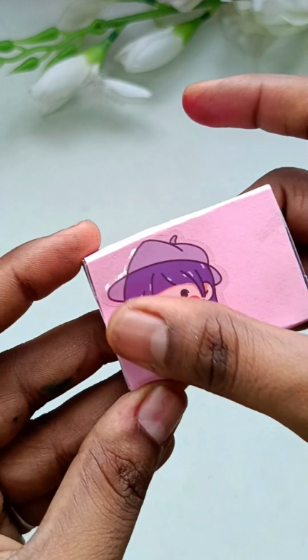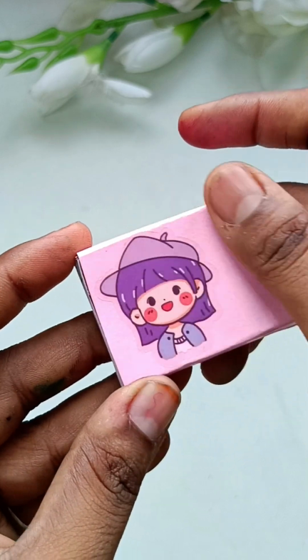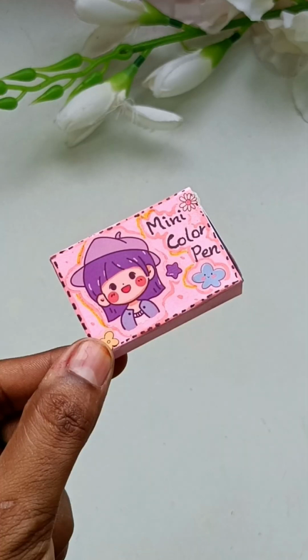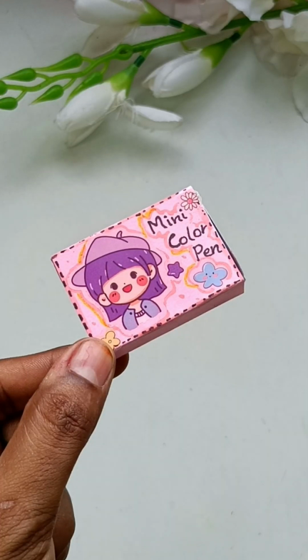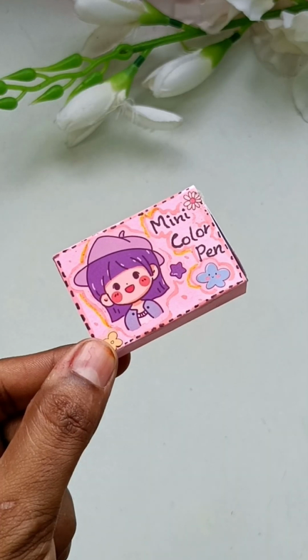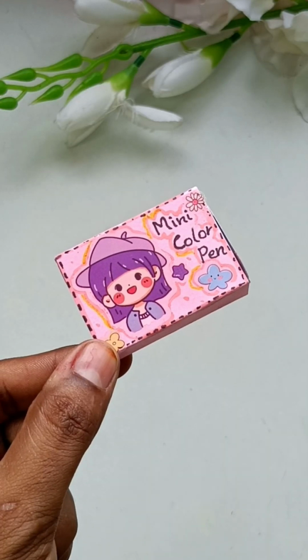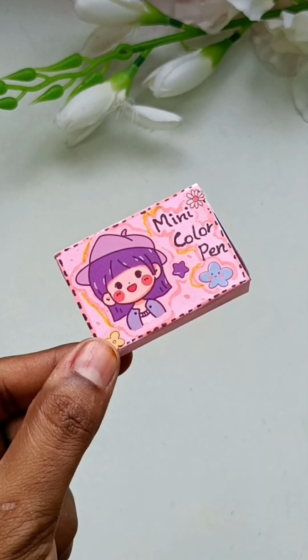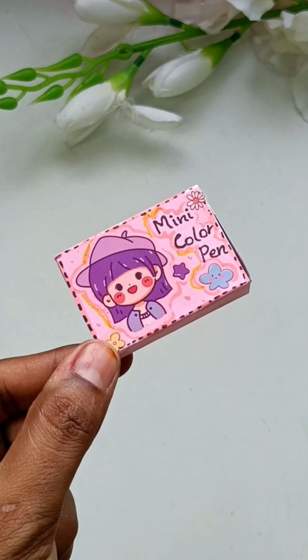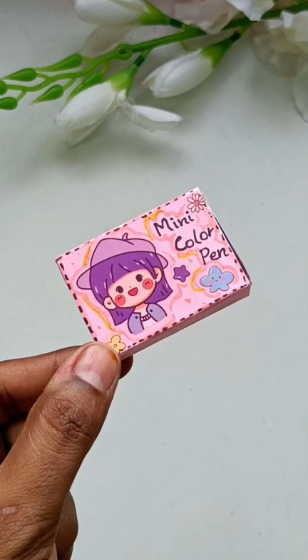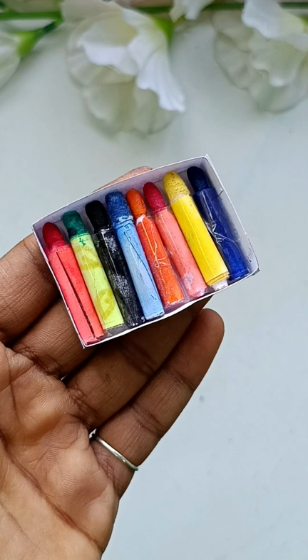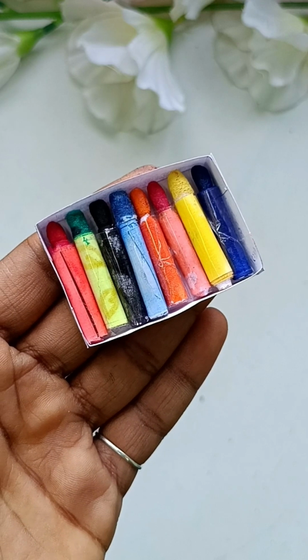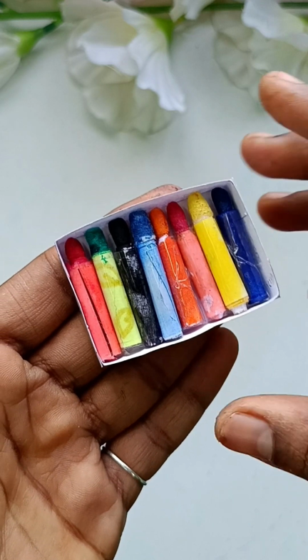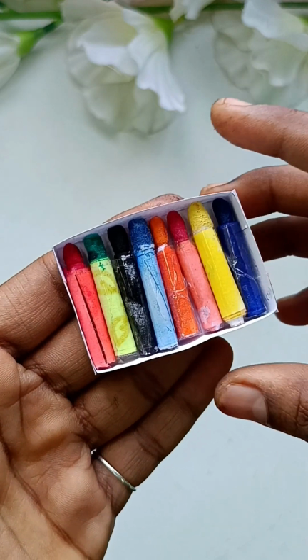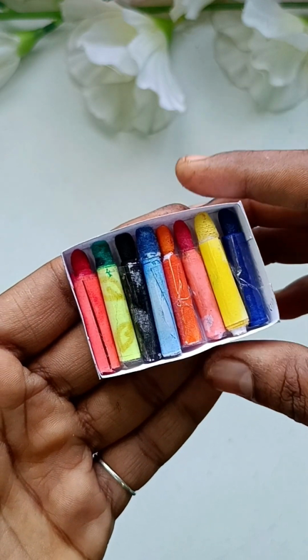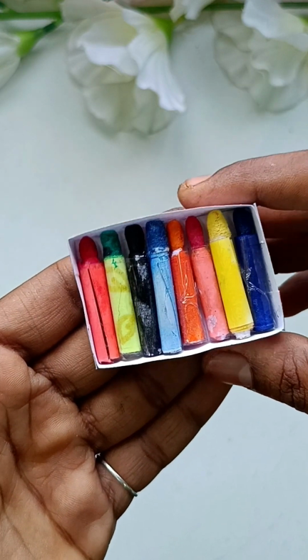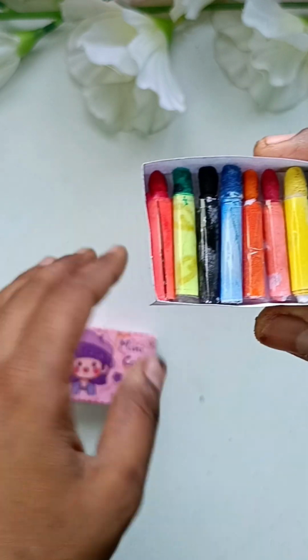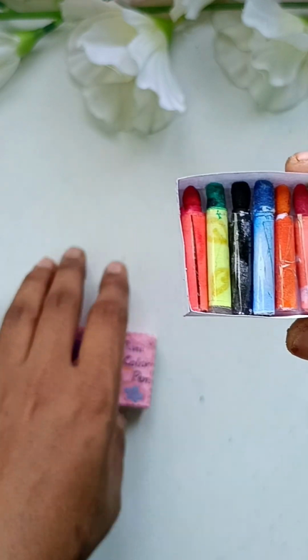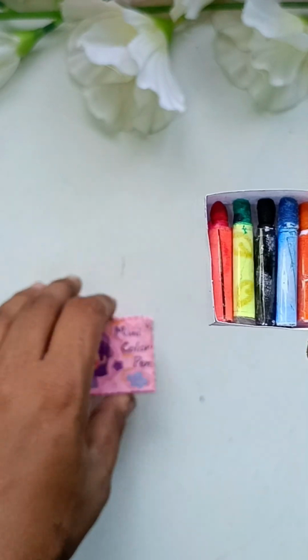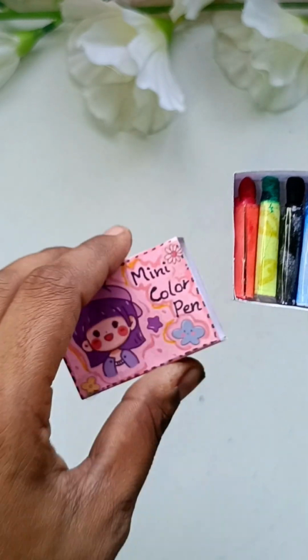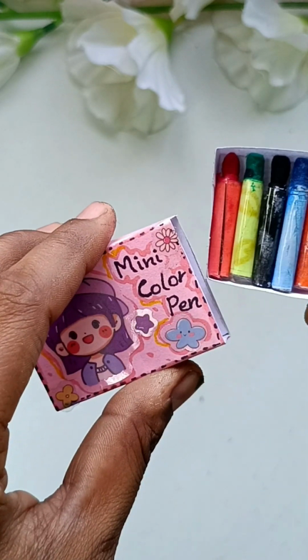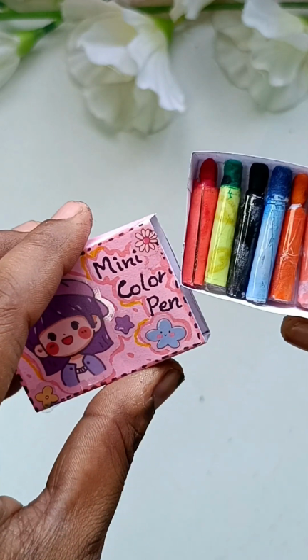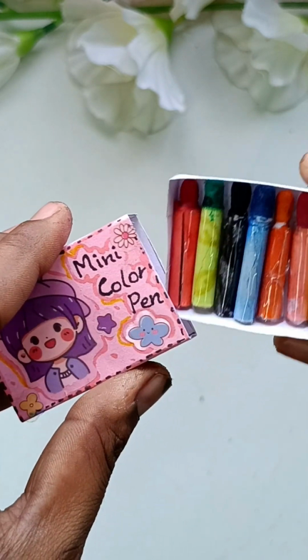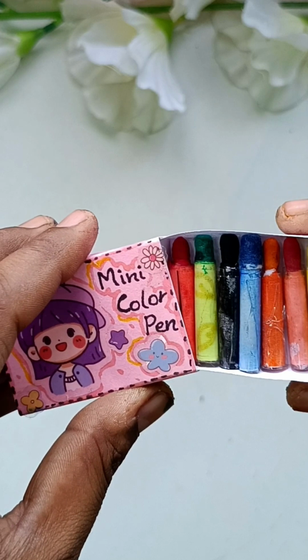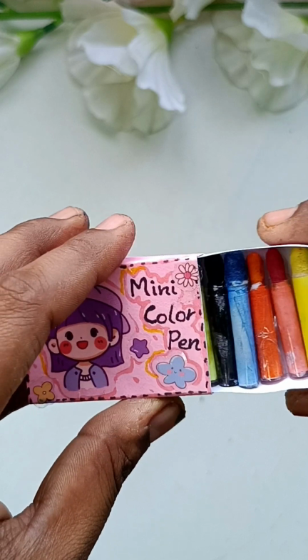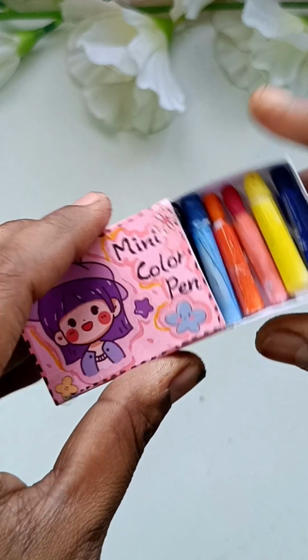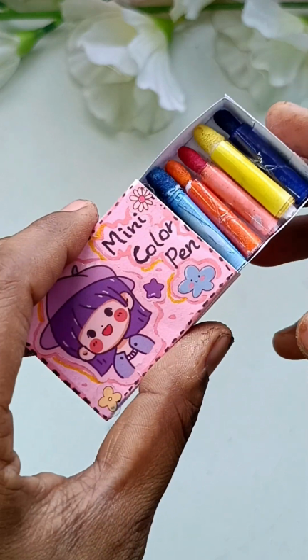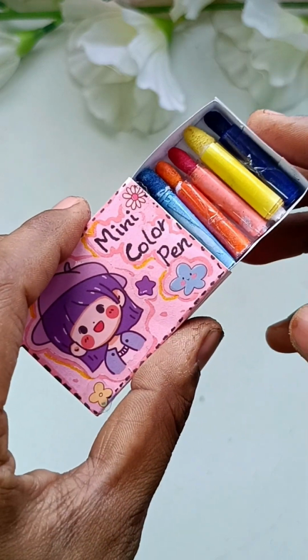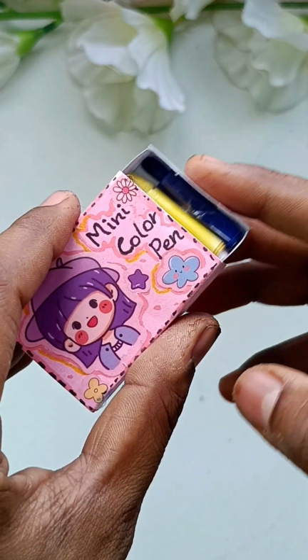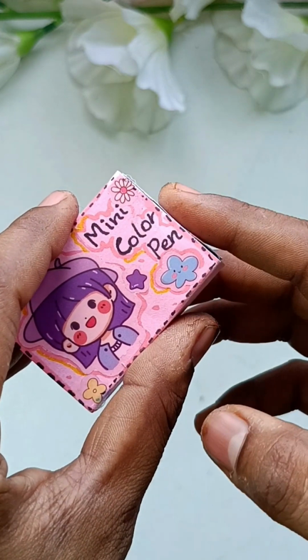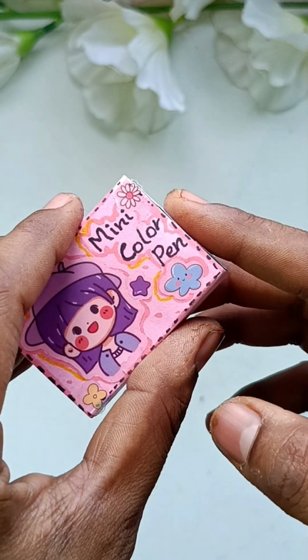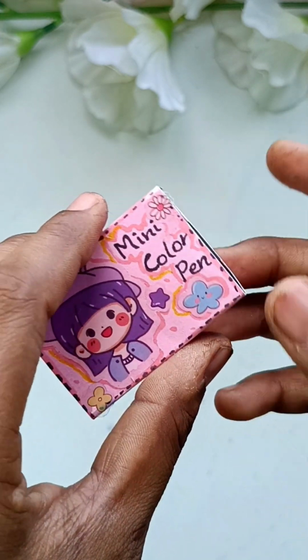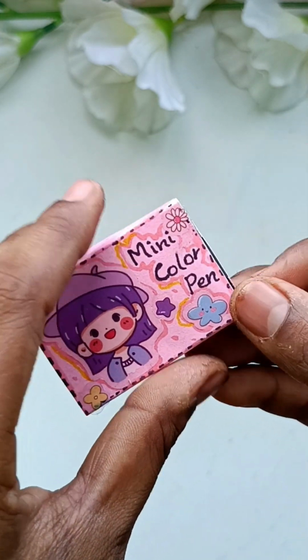This is optional. You can decorate it. Now, we have a very nice miniature sketch.